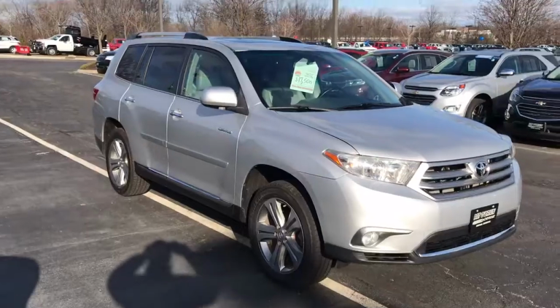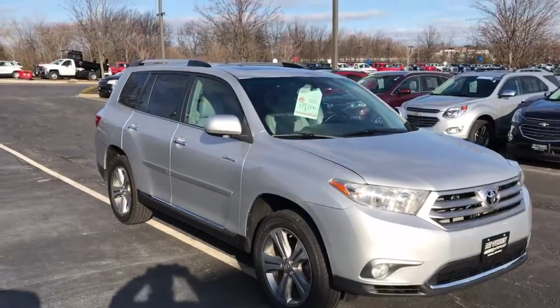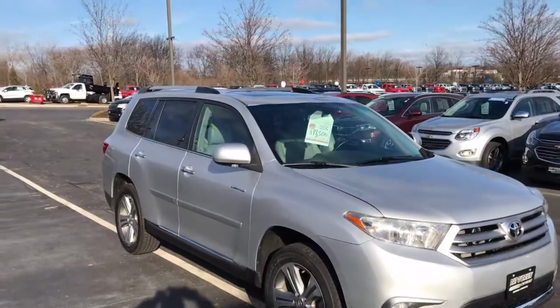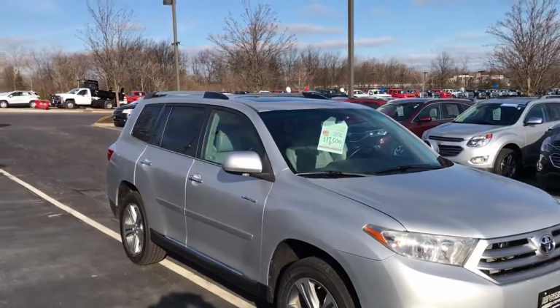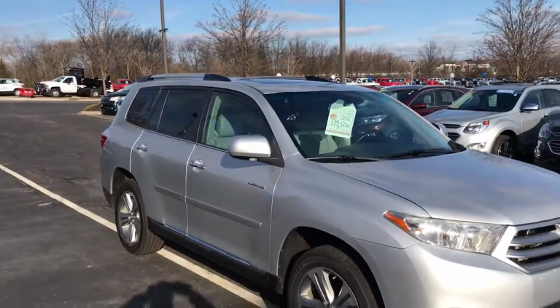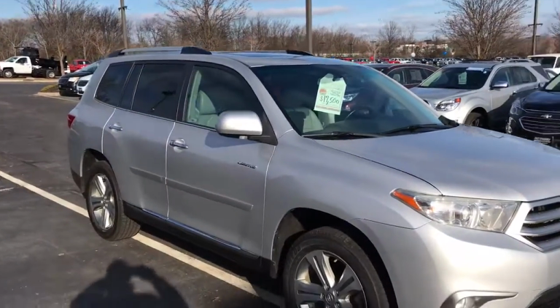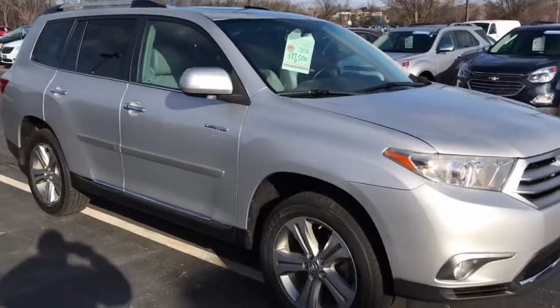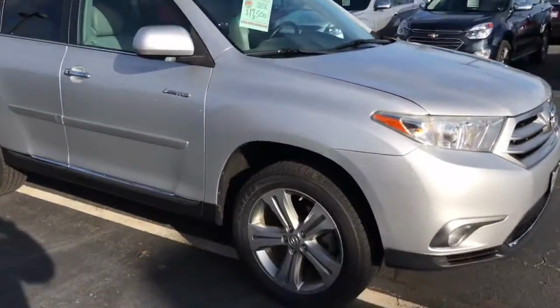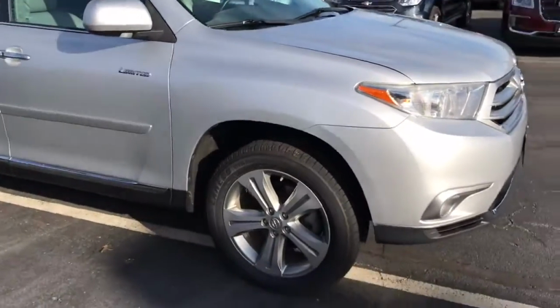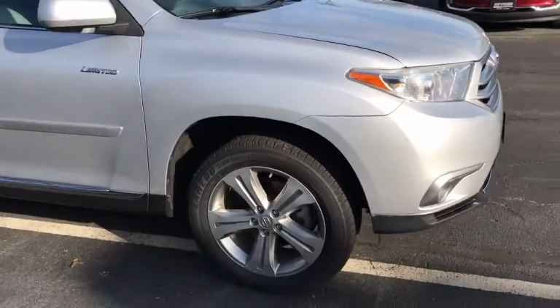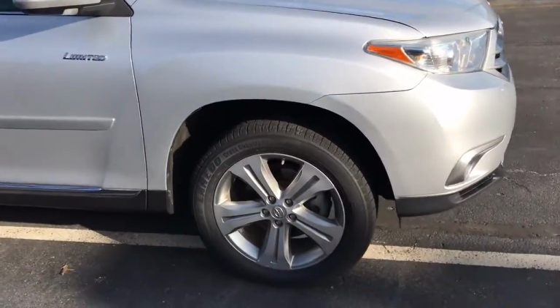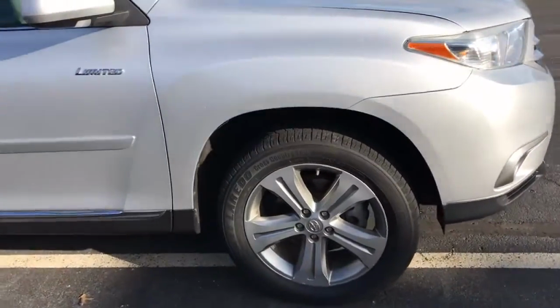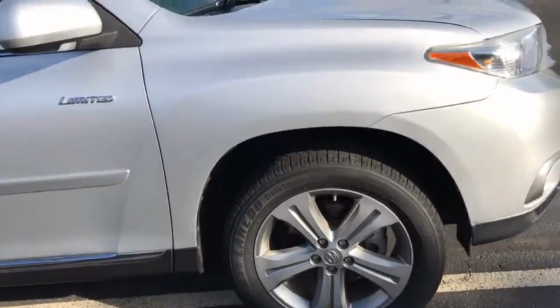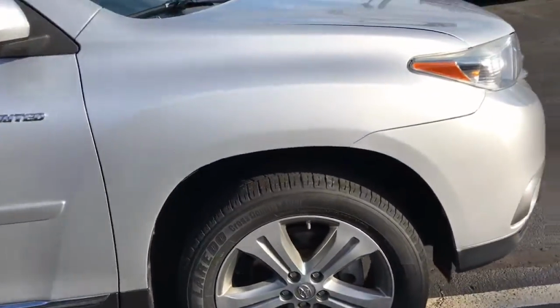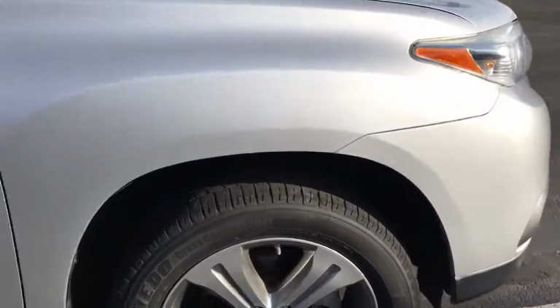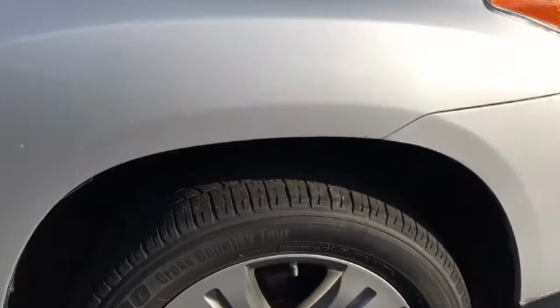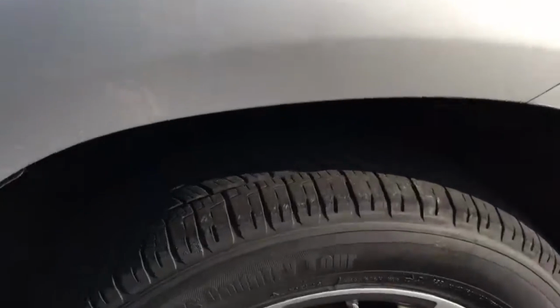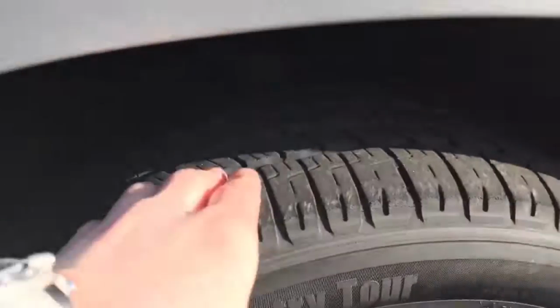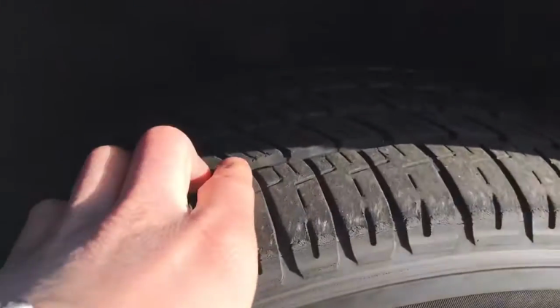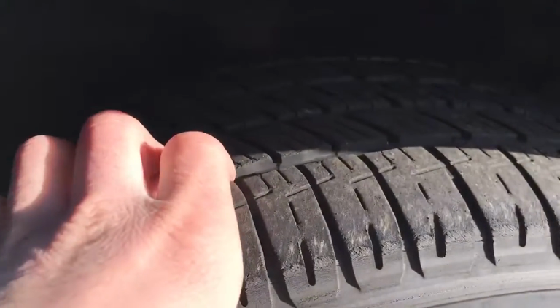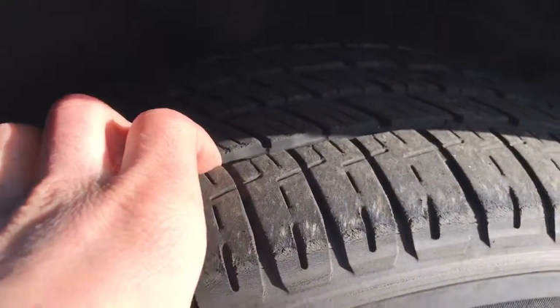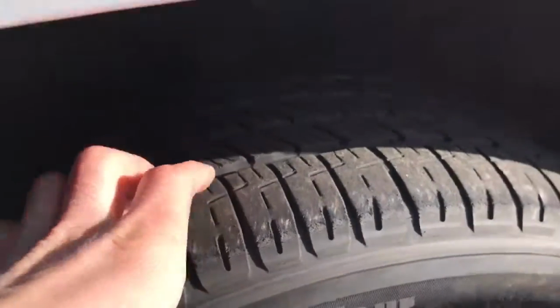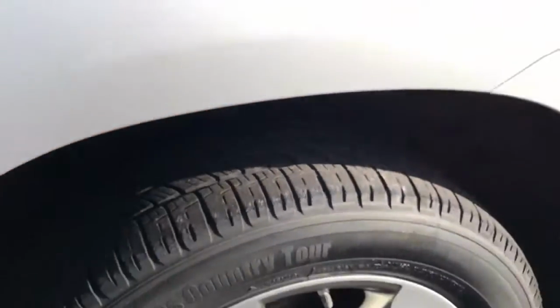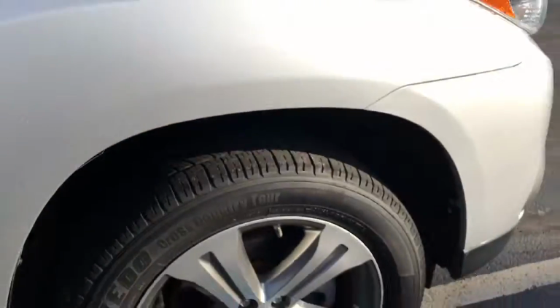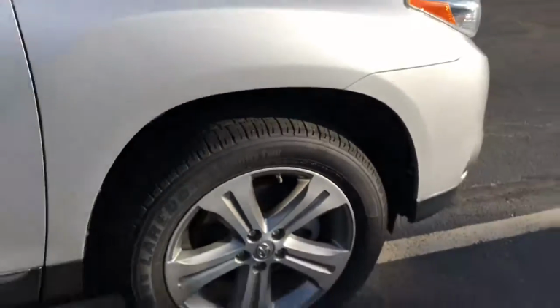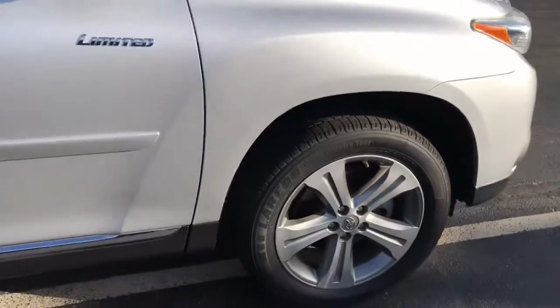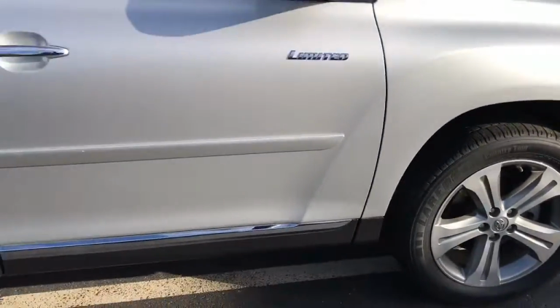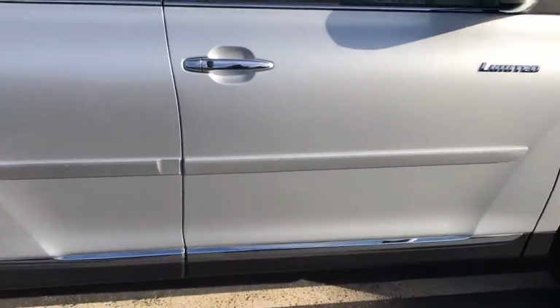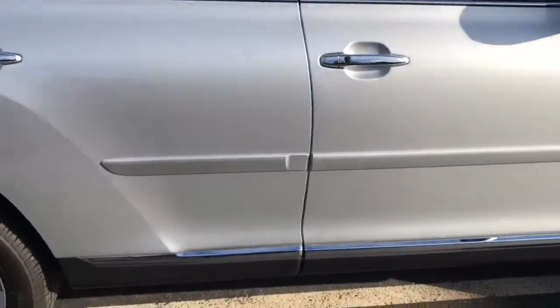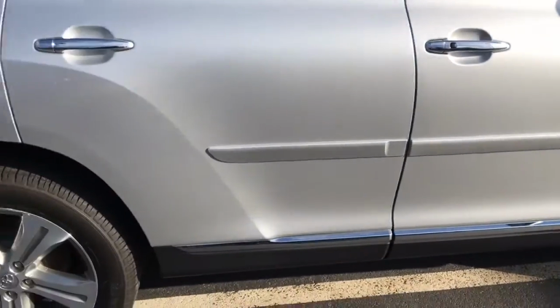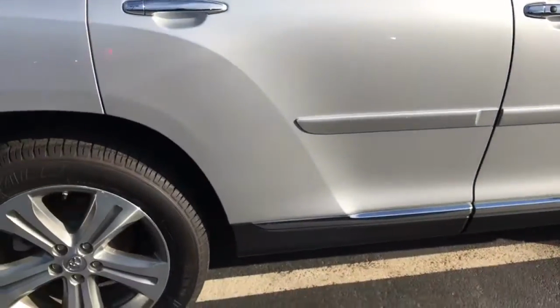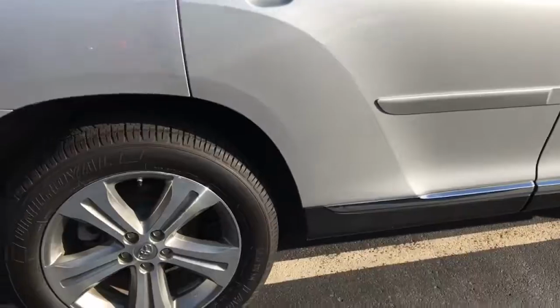You do have a sunroof, aluminum wheels, and plenty of tread on the front and rear set. The rear tires actually feel like they are brand new.